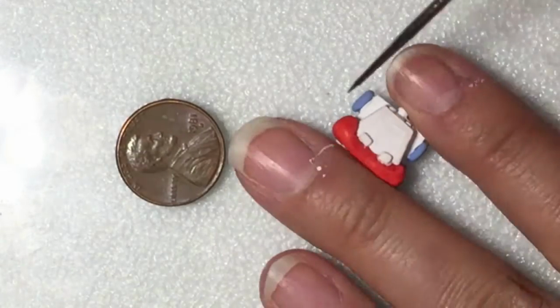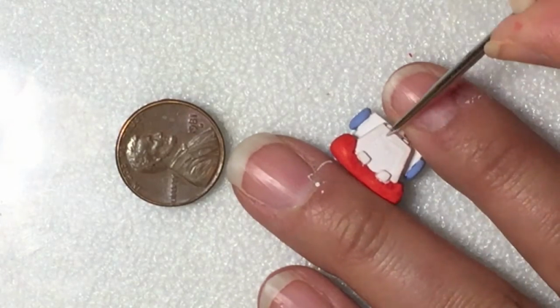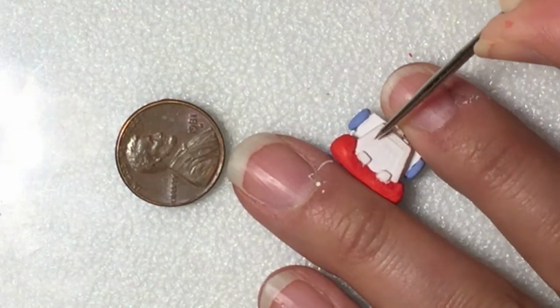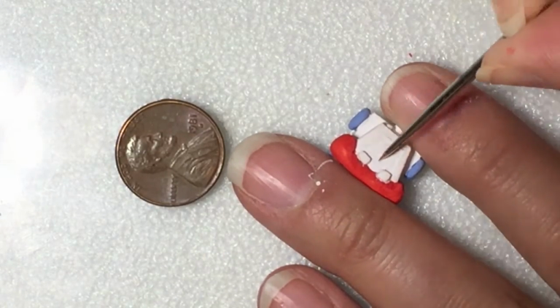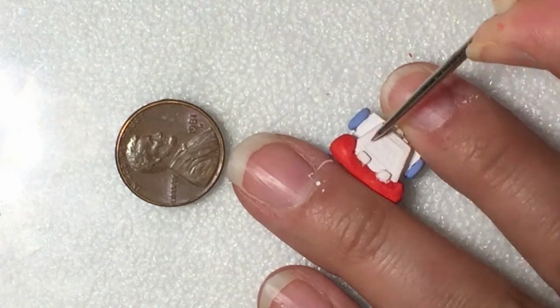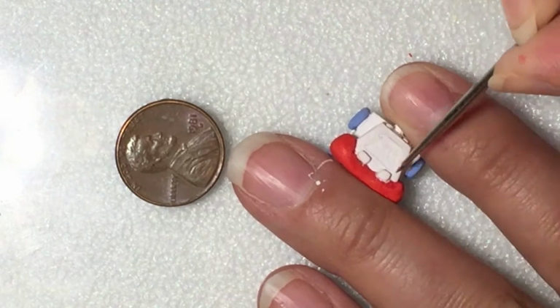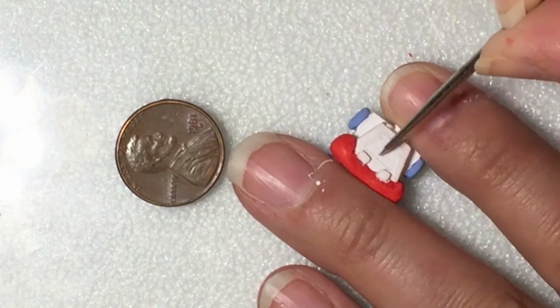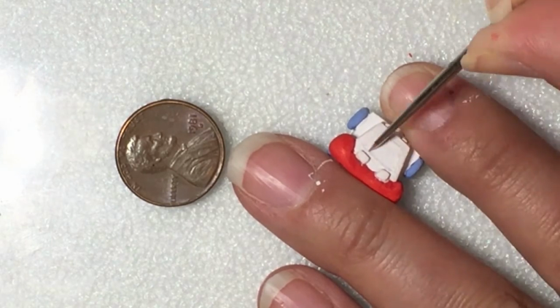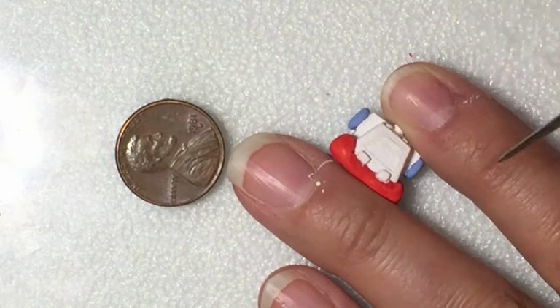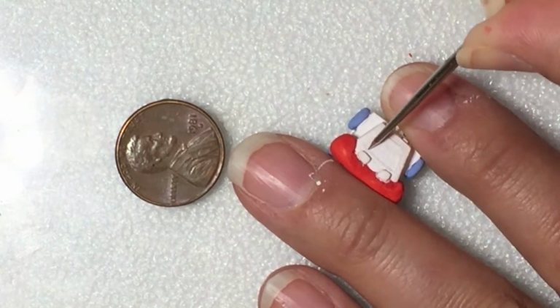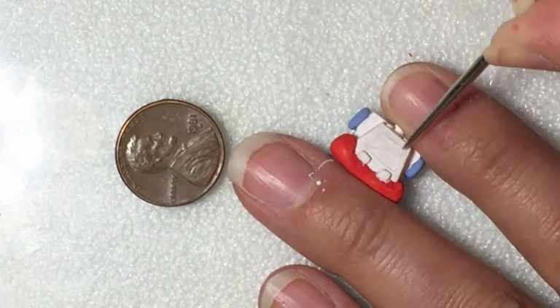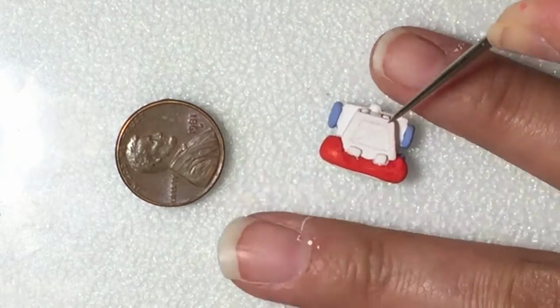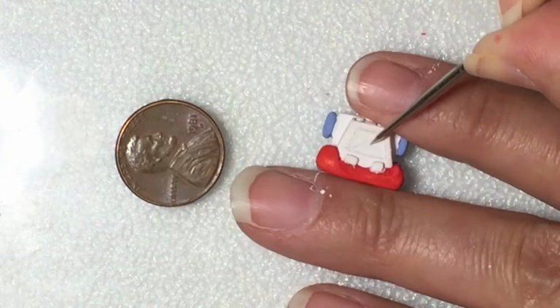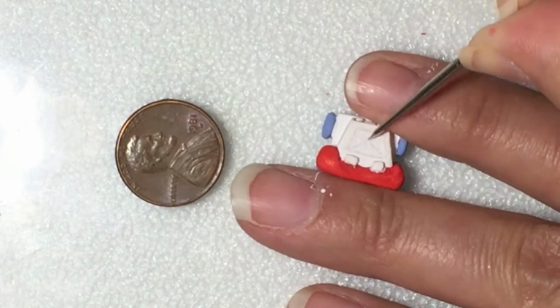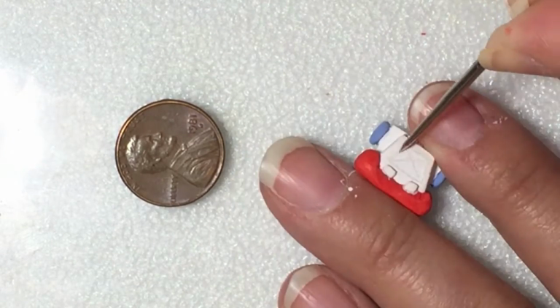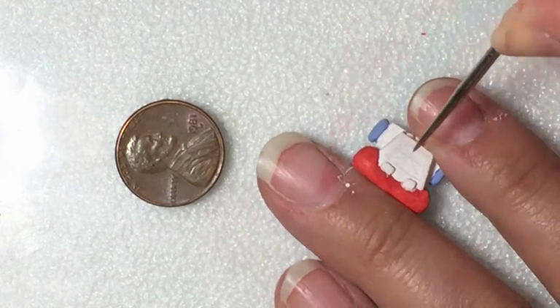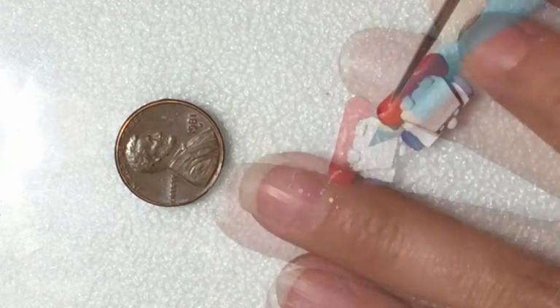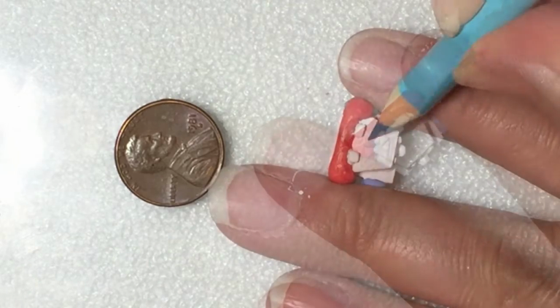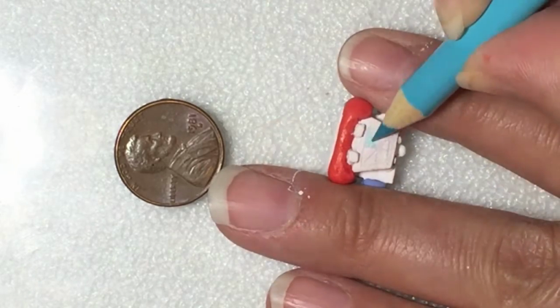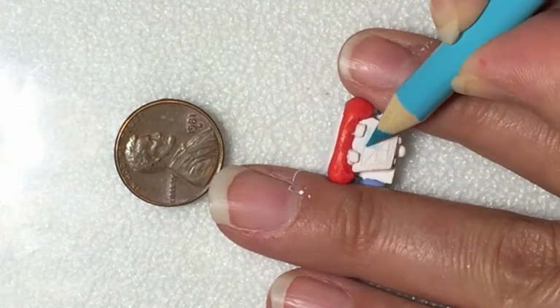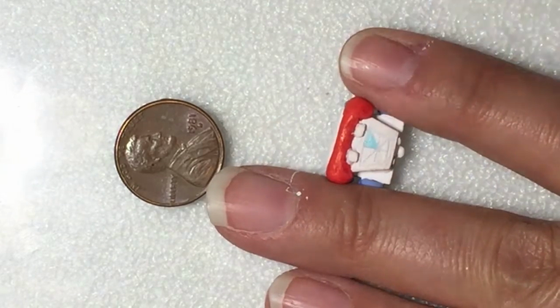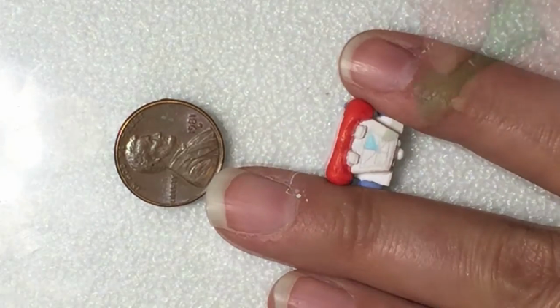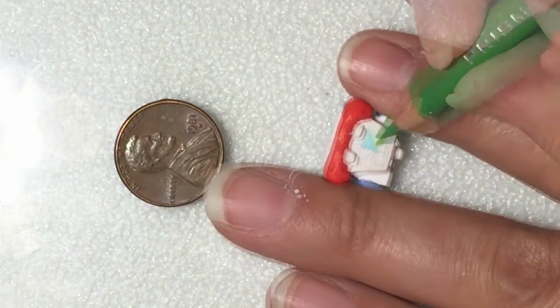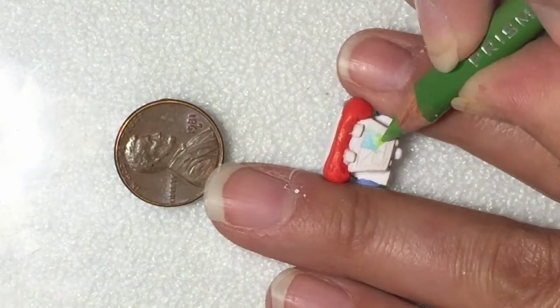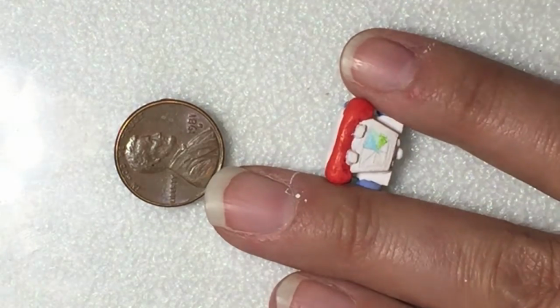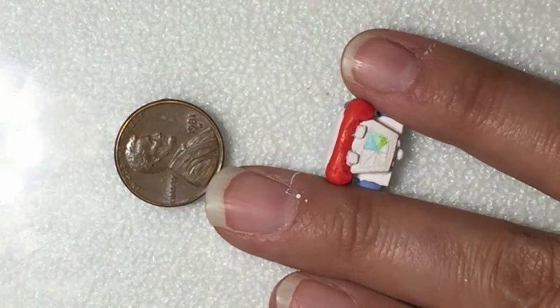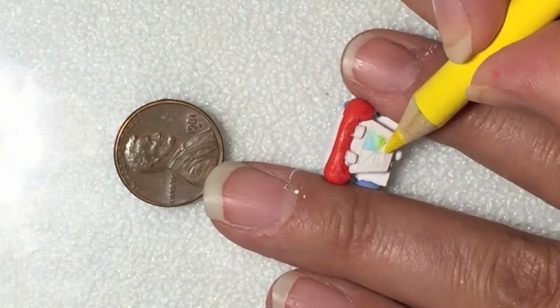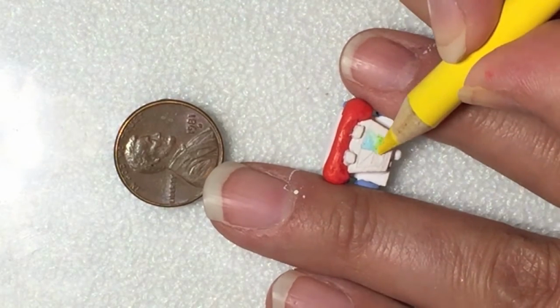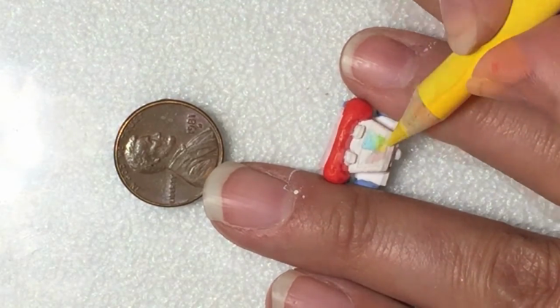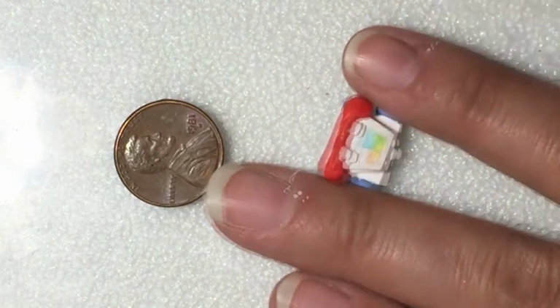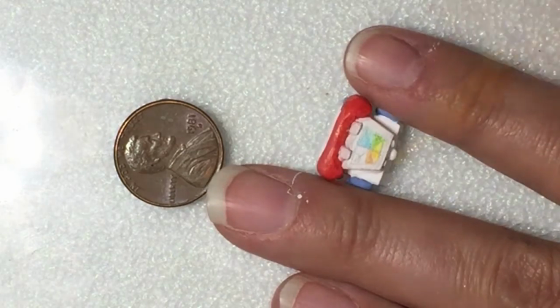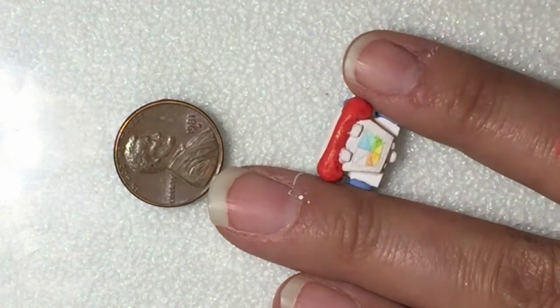On the recessed trapezoid on the top of the phone, you're going to etch out eight small triangles. This will serve to be the colored dial for the phone. You may or may not see this underneath the dial.